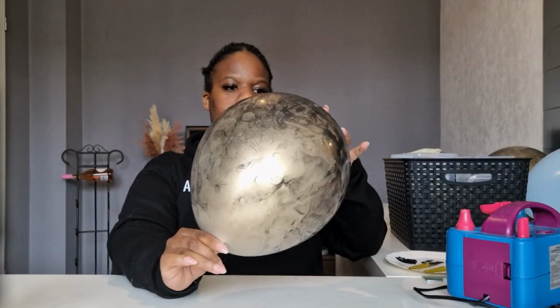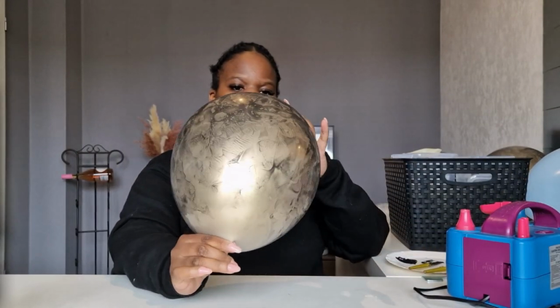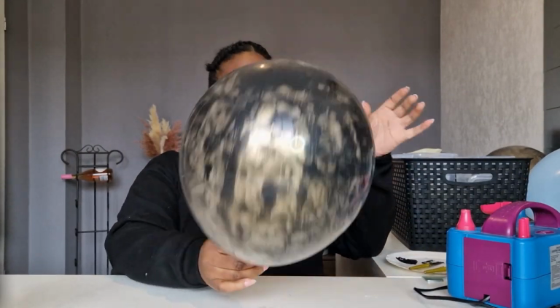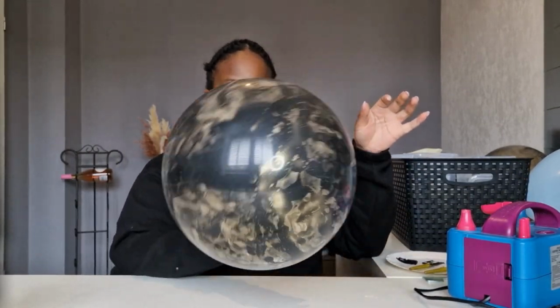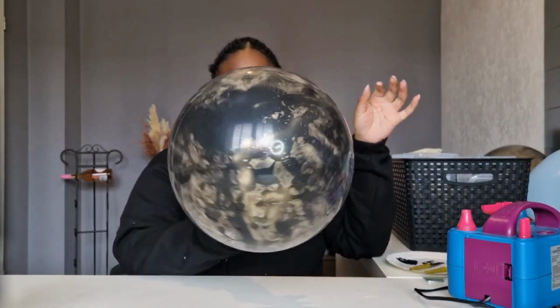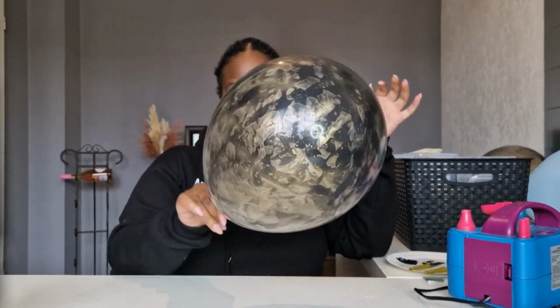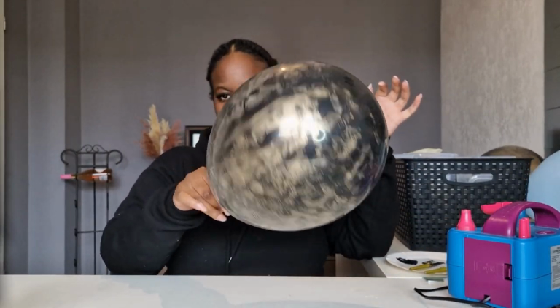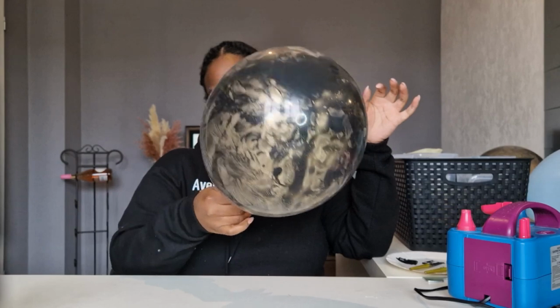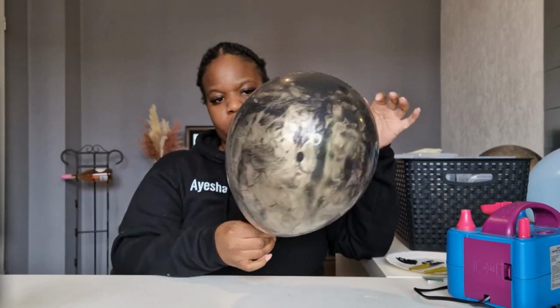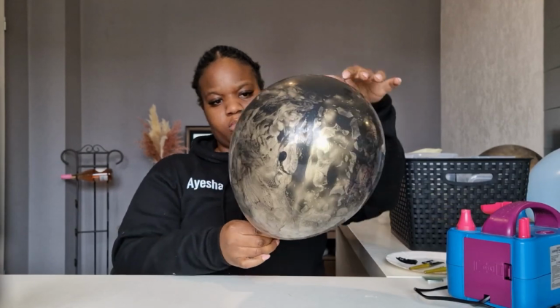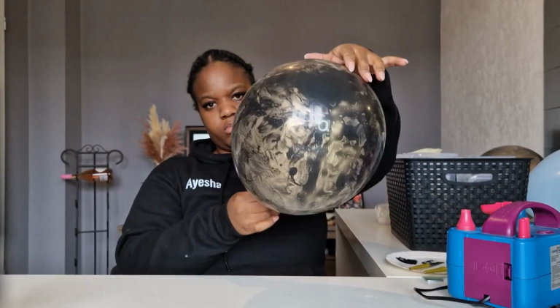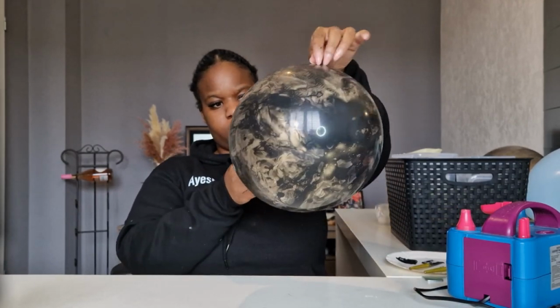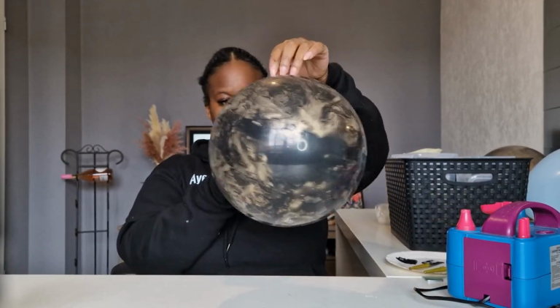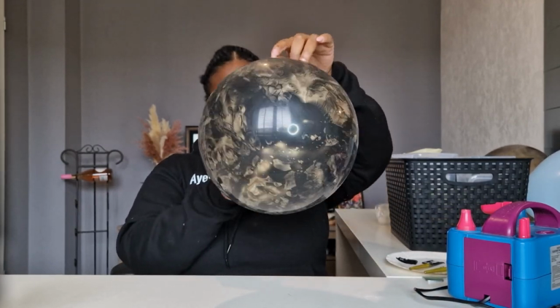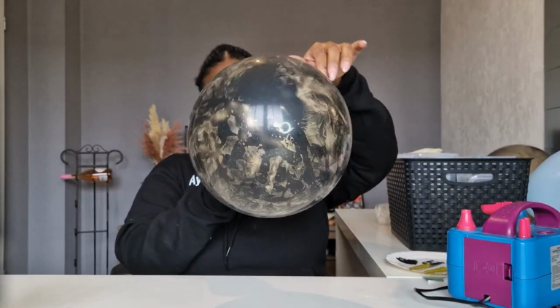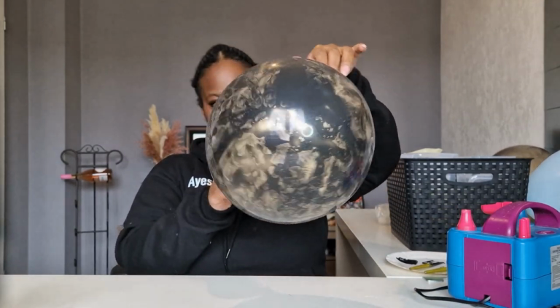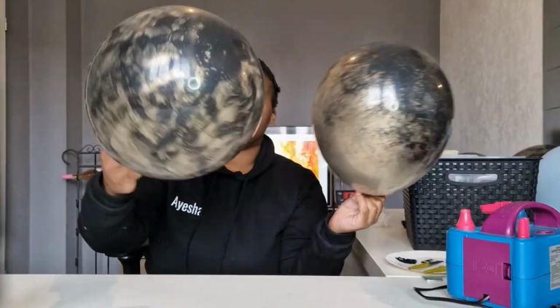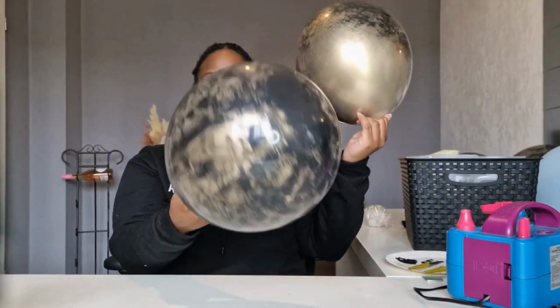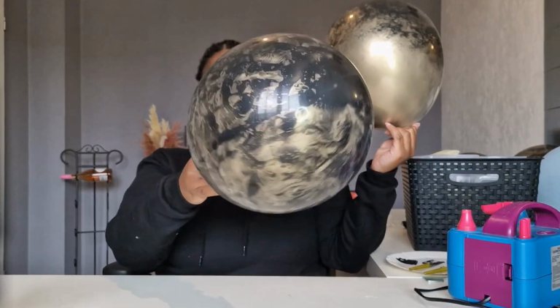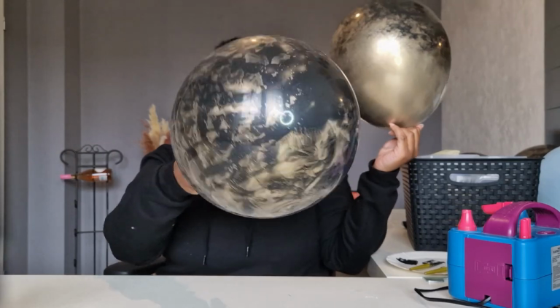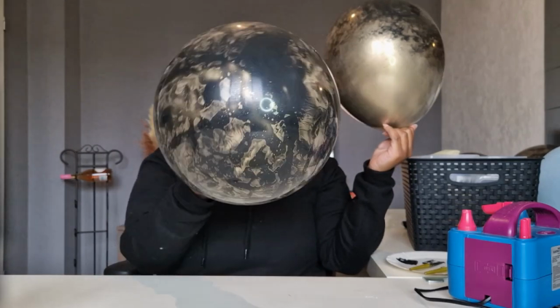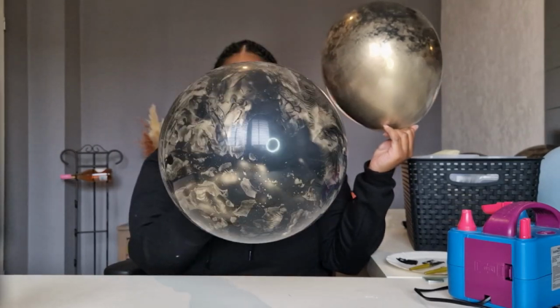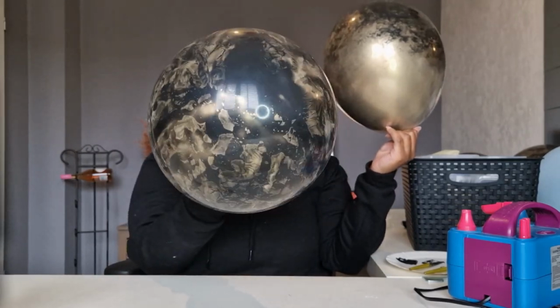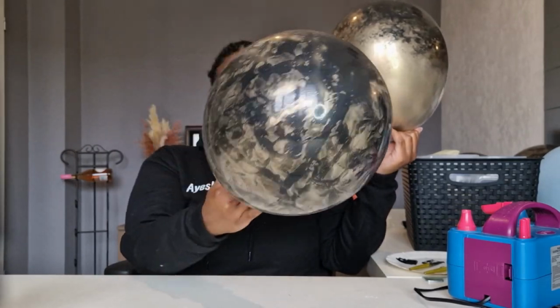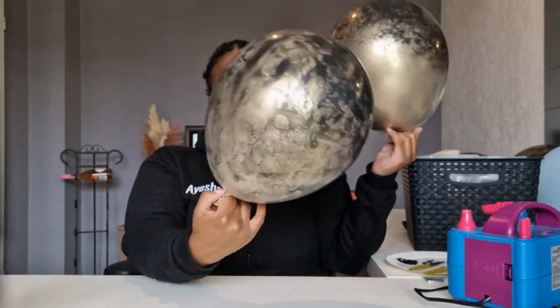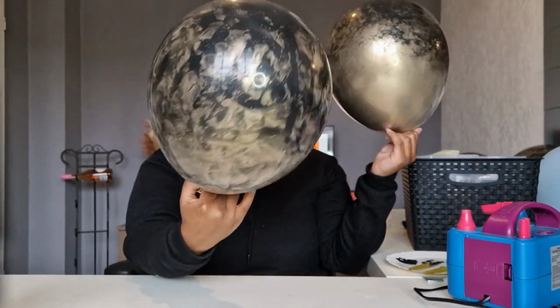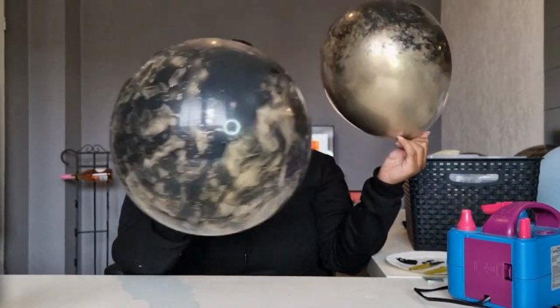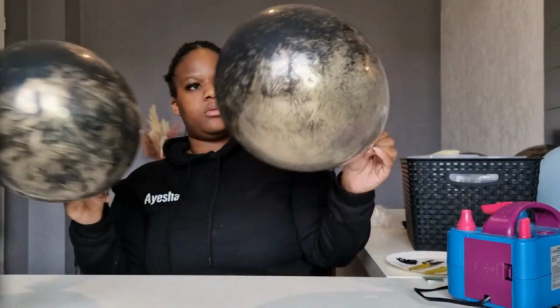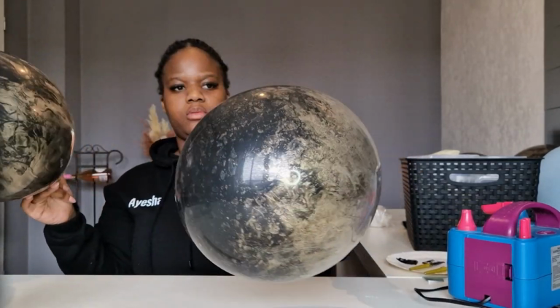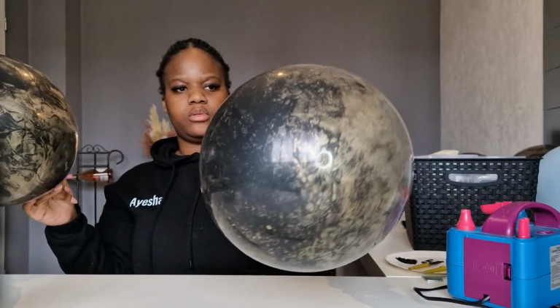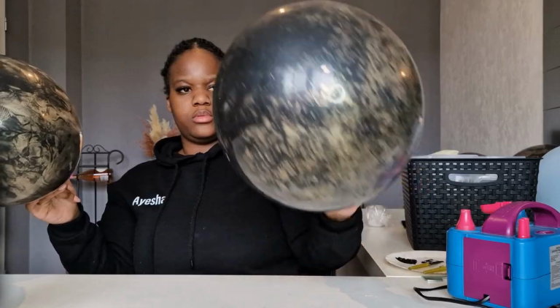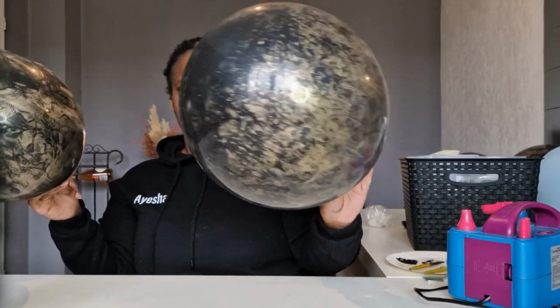So for this particular balloon I used more paint and I love the way this one came out — this is actually one of my favorites. I just feel like the marble effect is really showing. So this one has more paint and then this one has a little bit less.